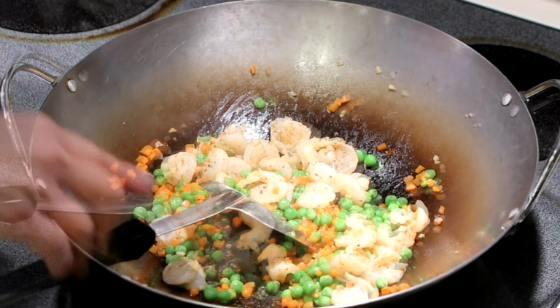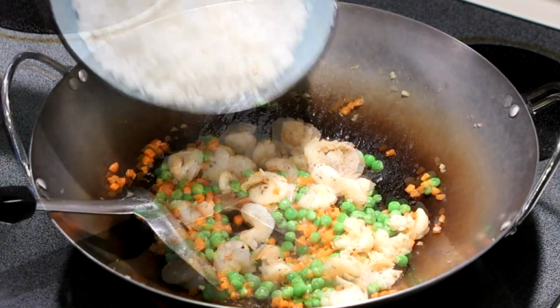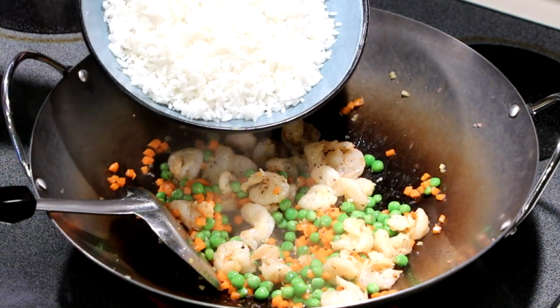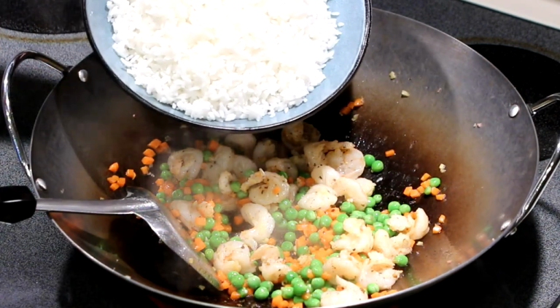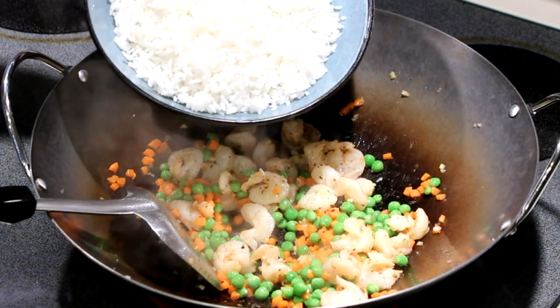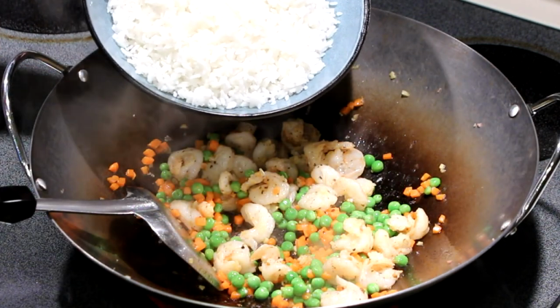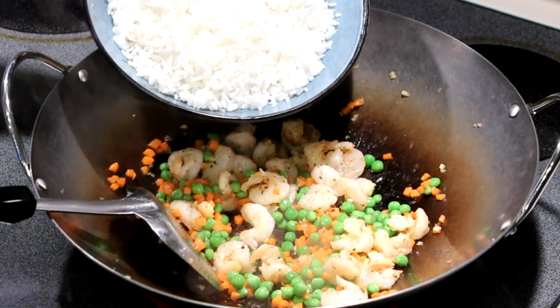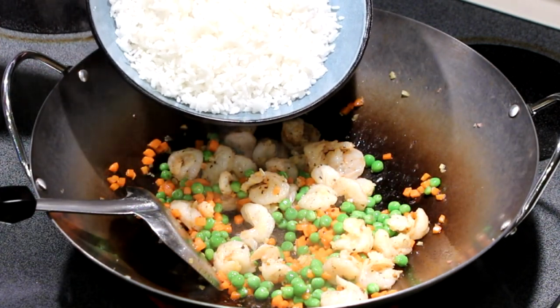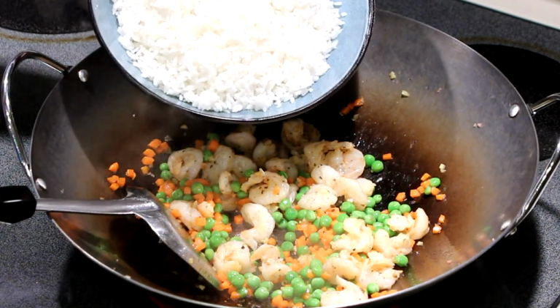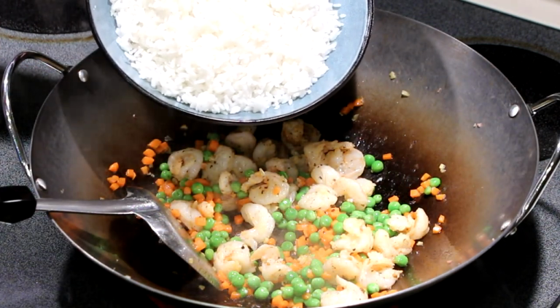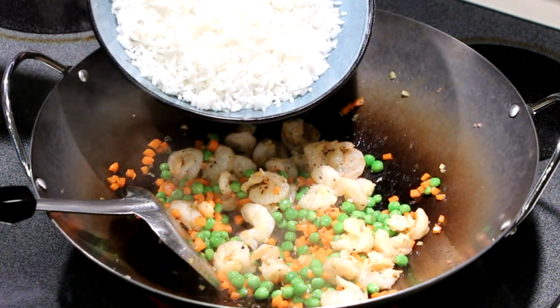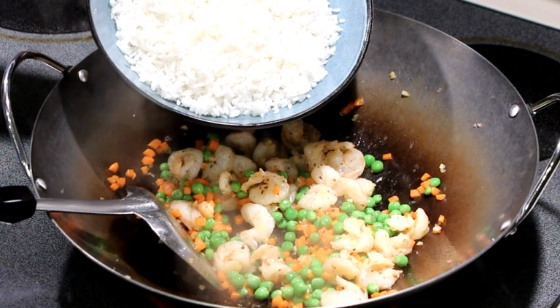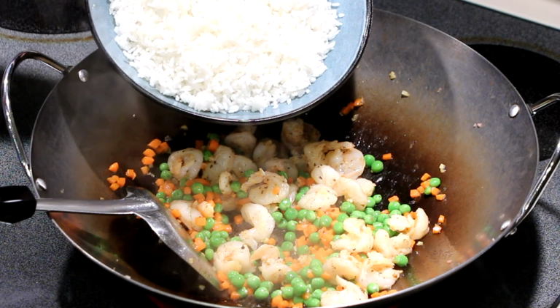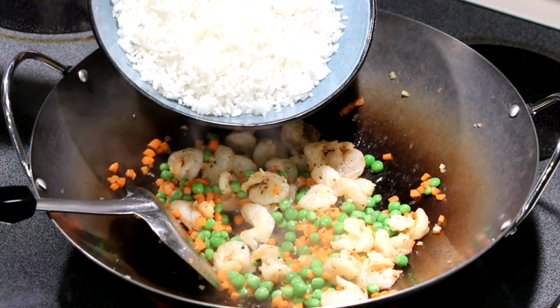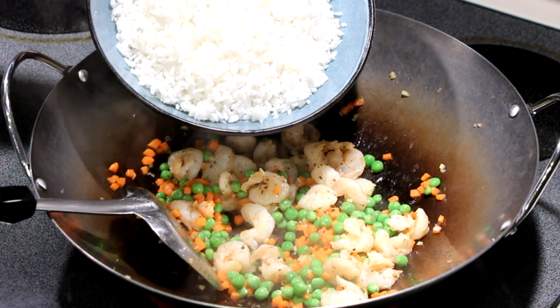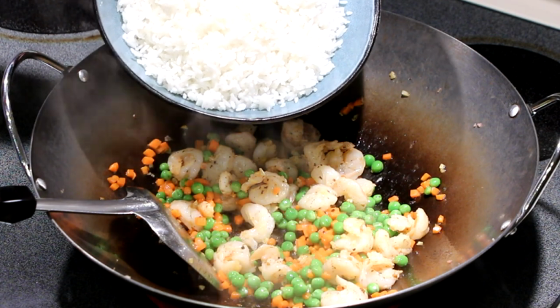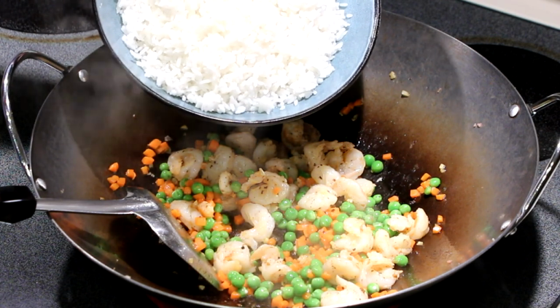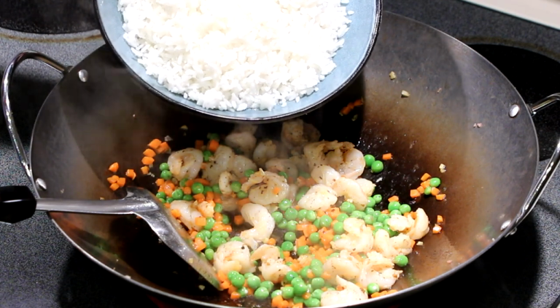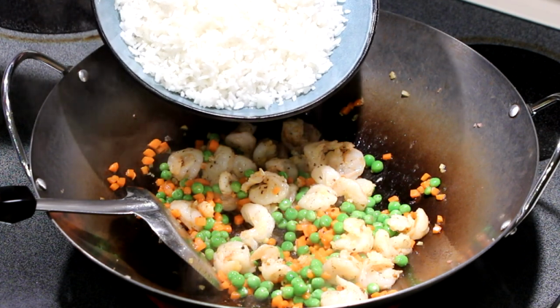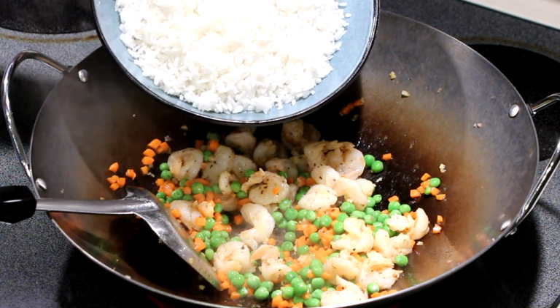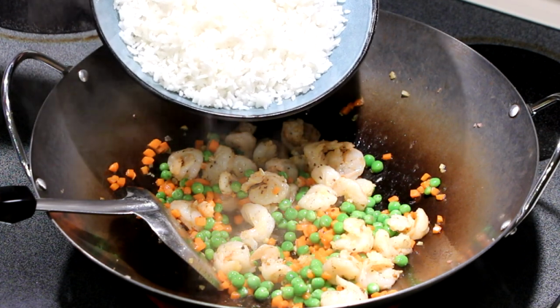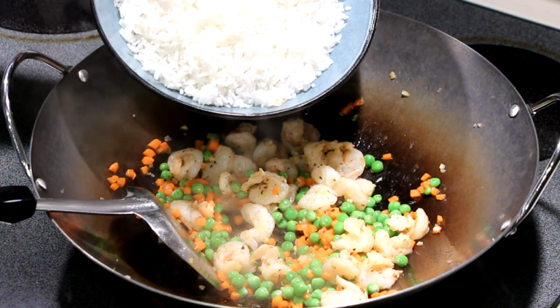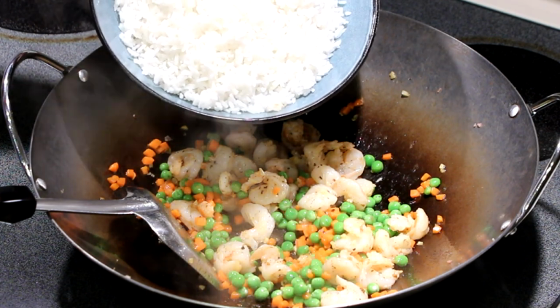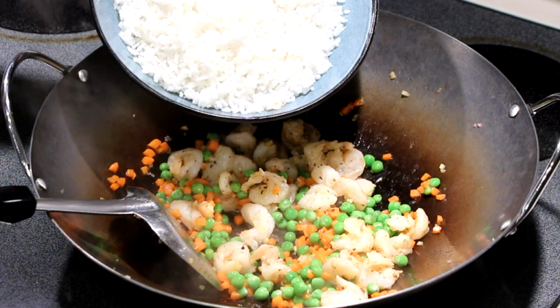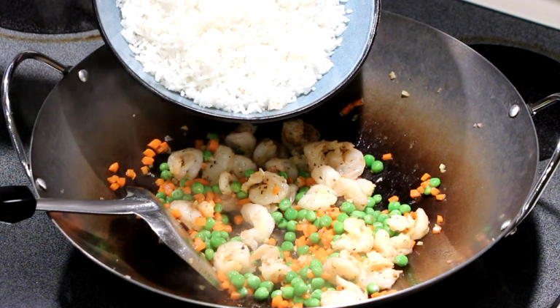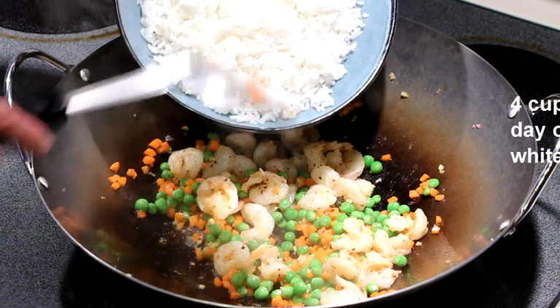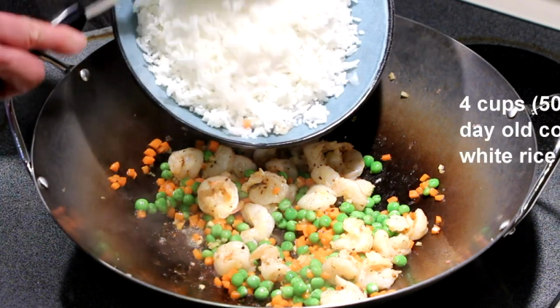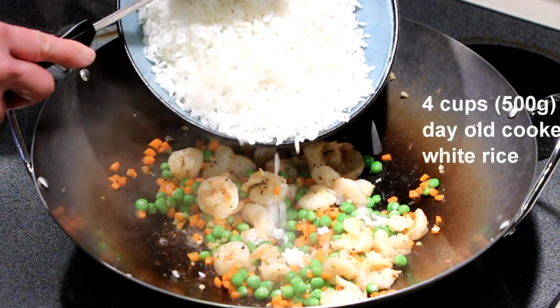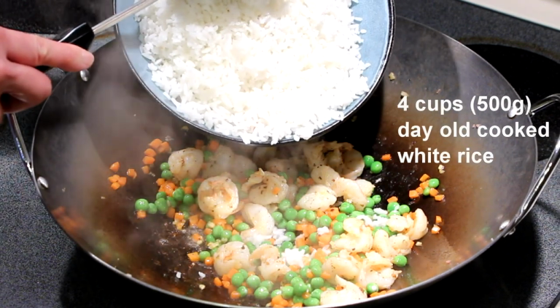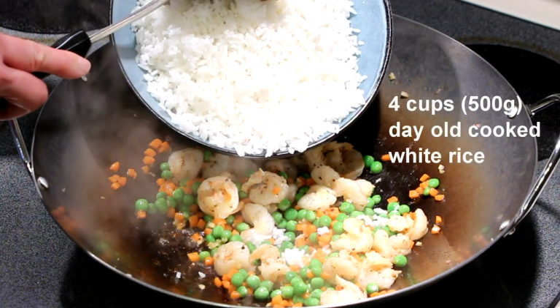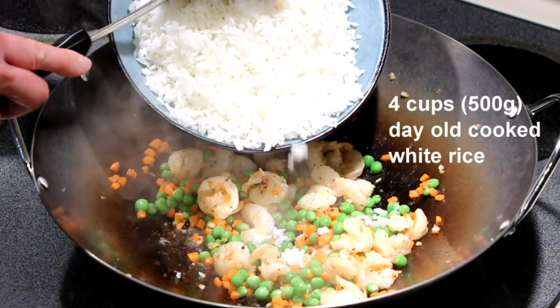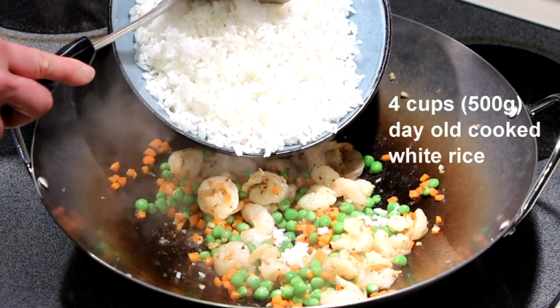The key to a good fried rice is day-old rice. I usually cook extra rice the evening before and then fluff it up and place it in the refrigerator. This is 4 cups of day-old rice.